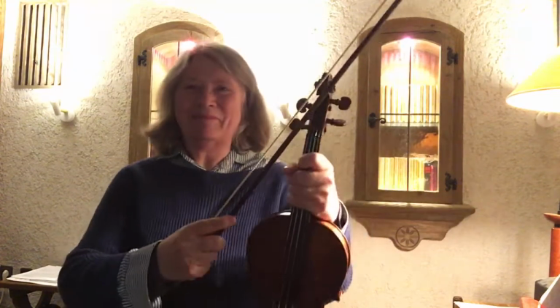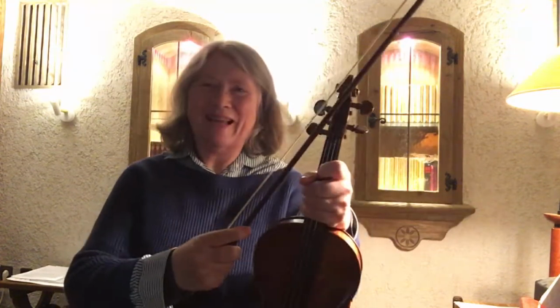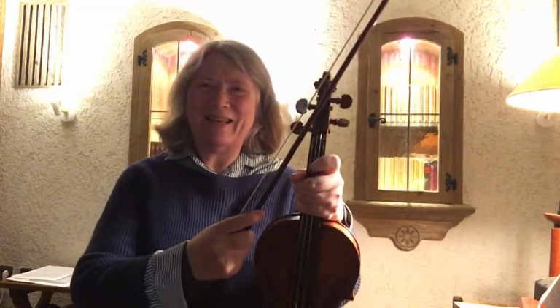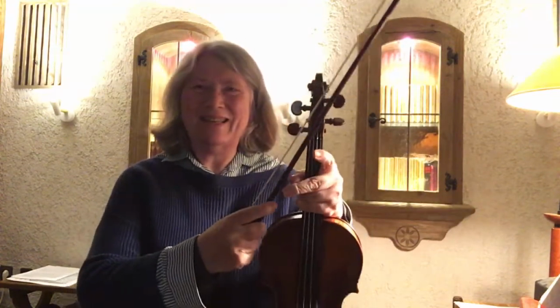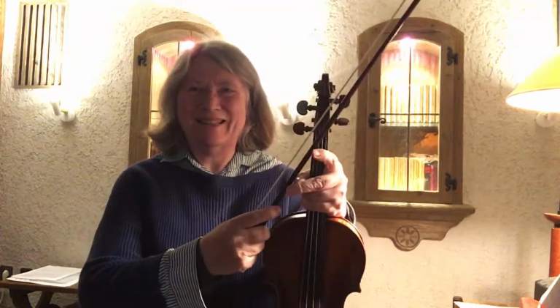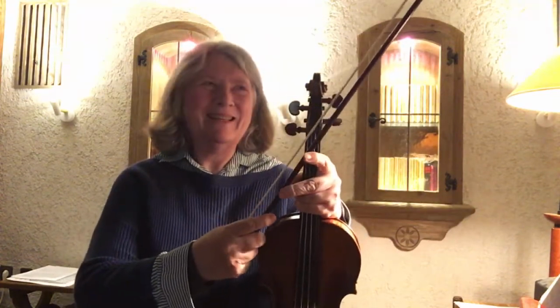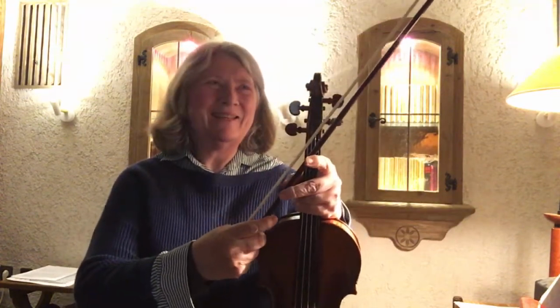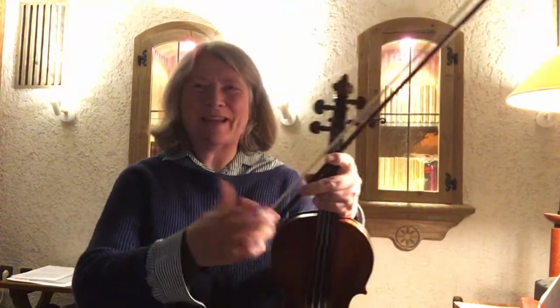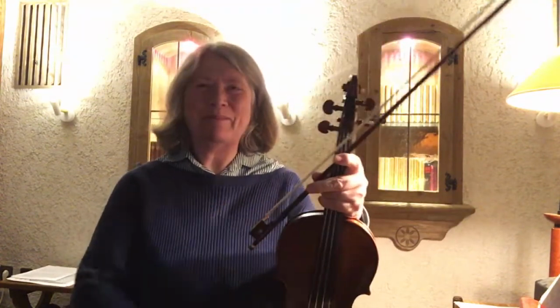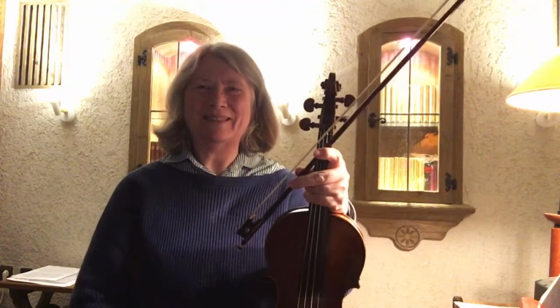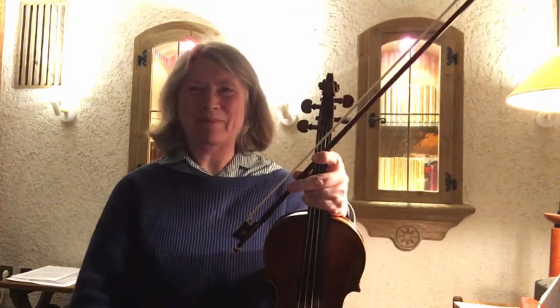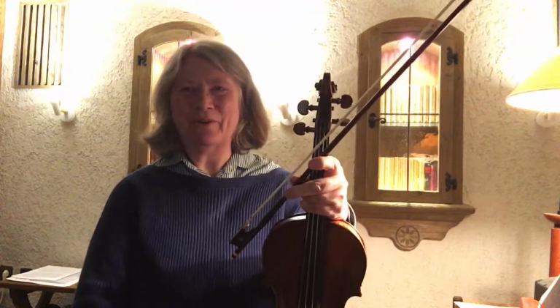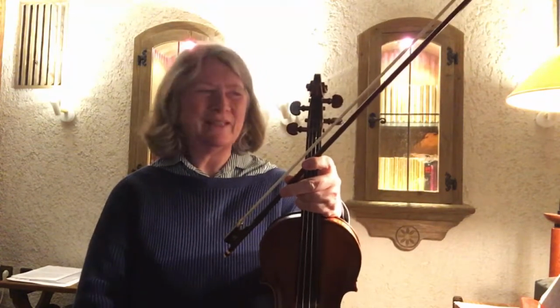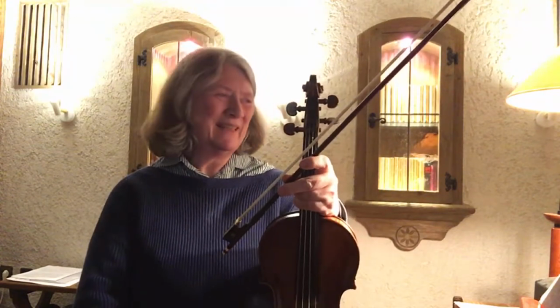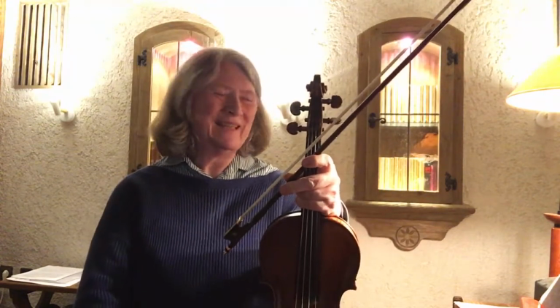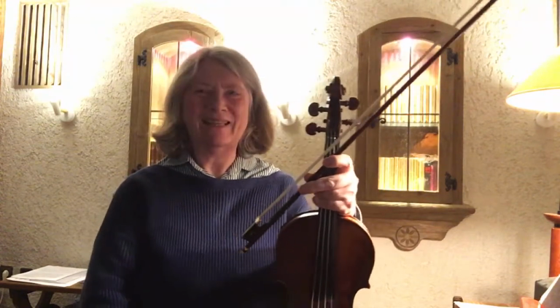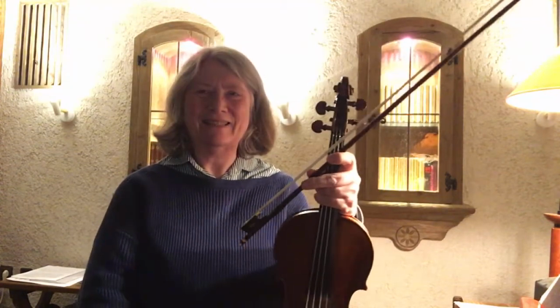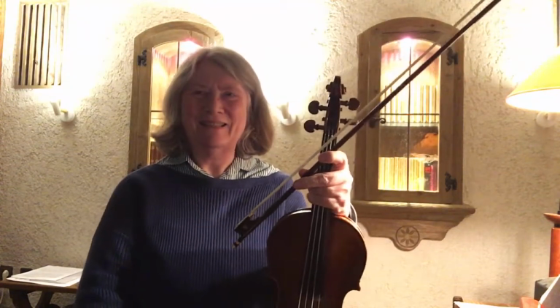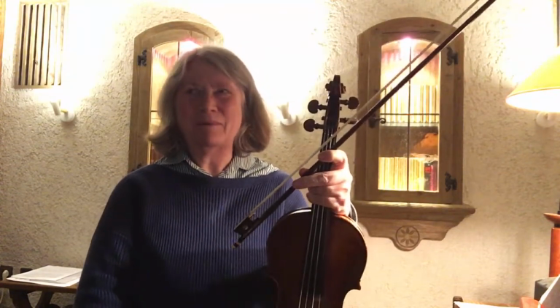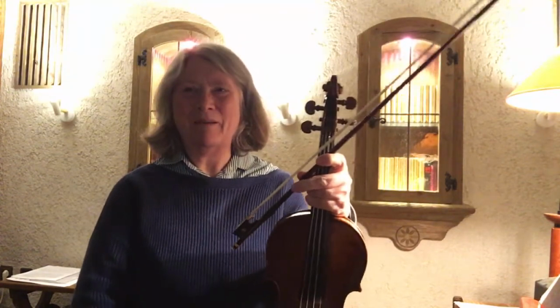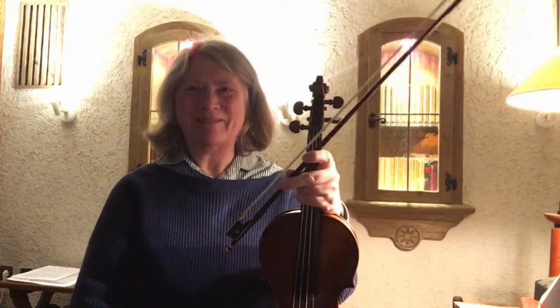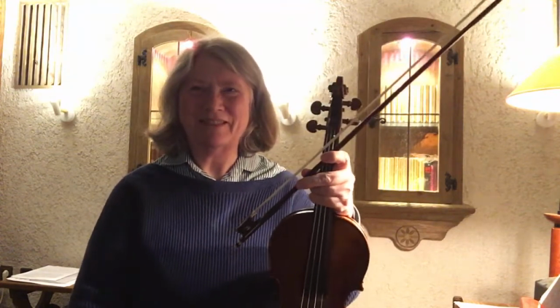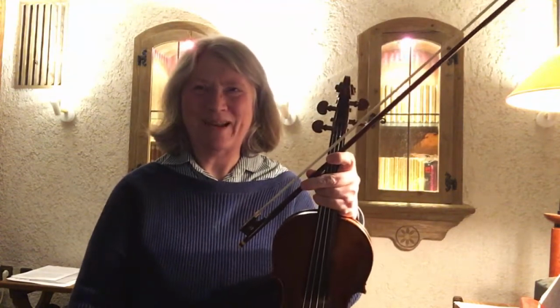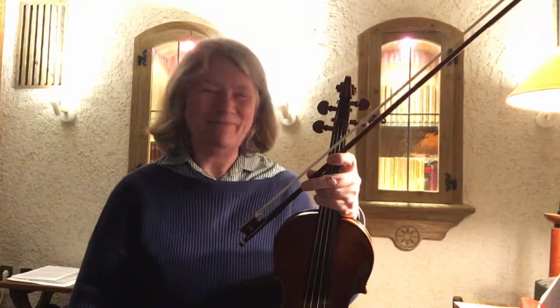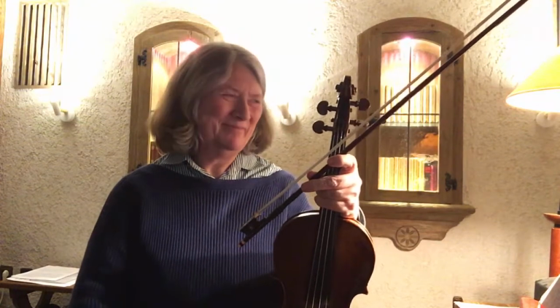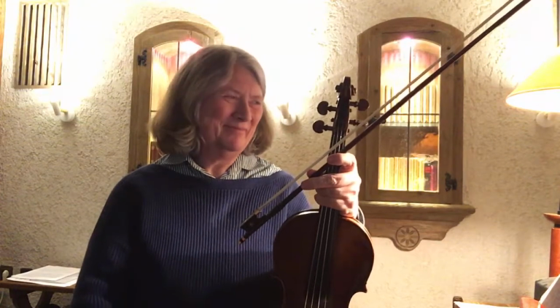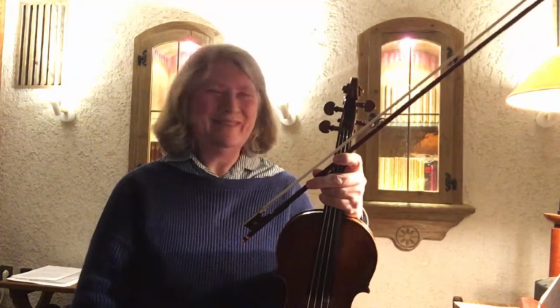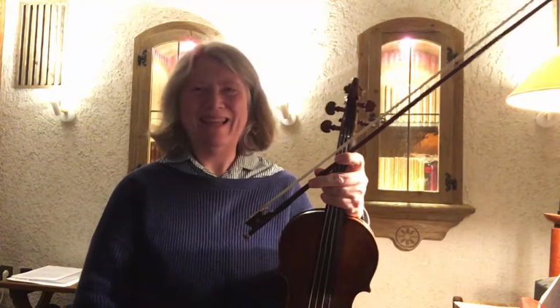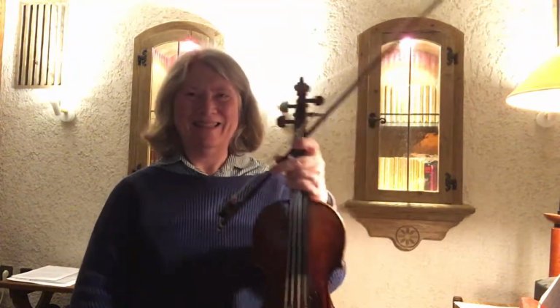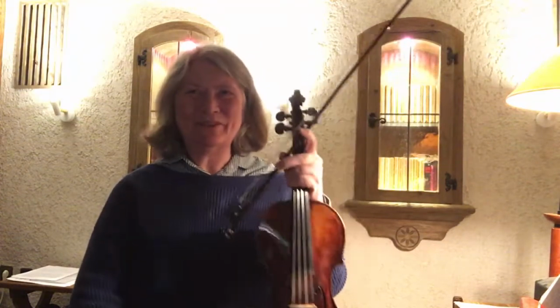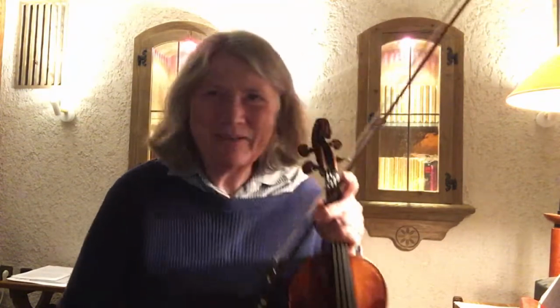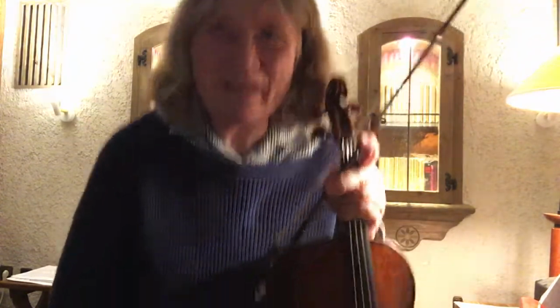So anyway, if you have time please let me know your thoughts, and then I can prepare better for Friday. Talk to you soon, bye for now!